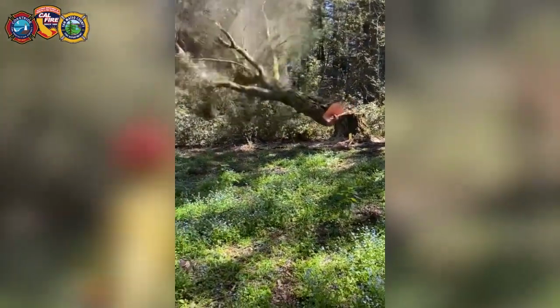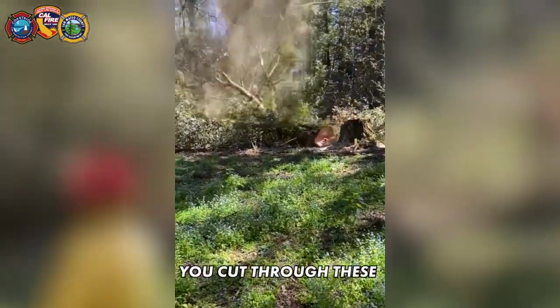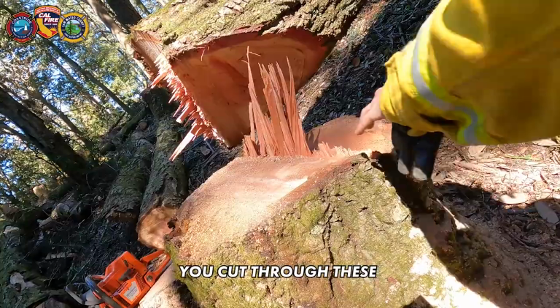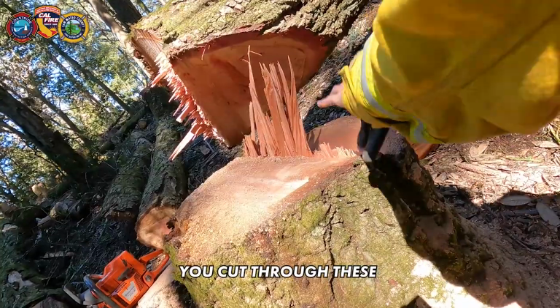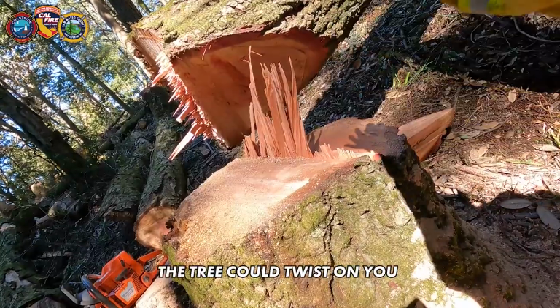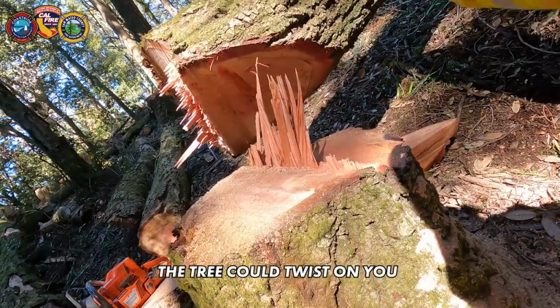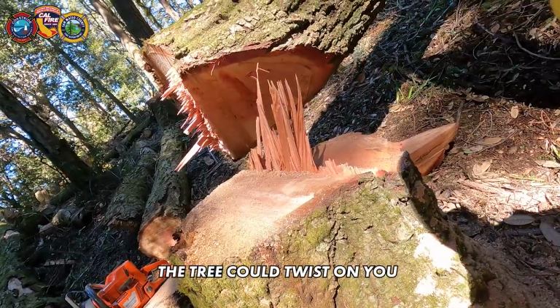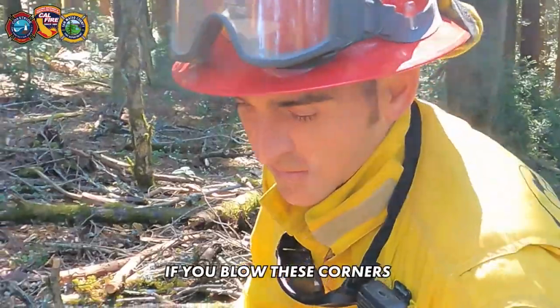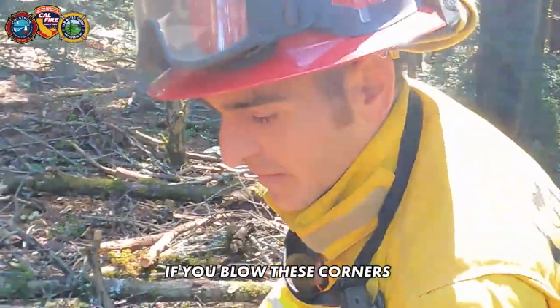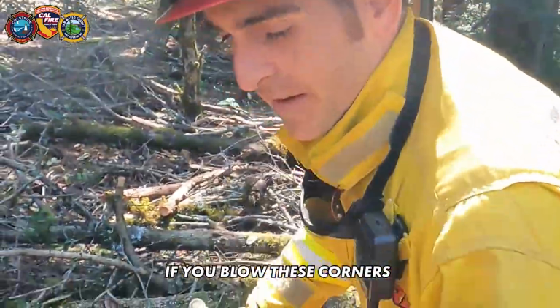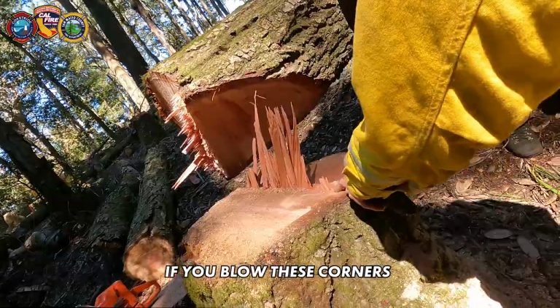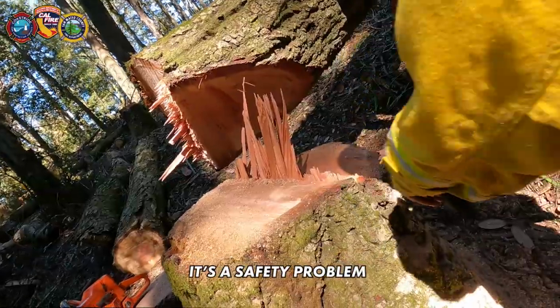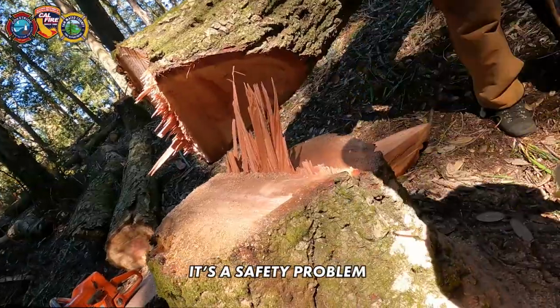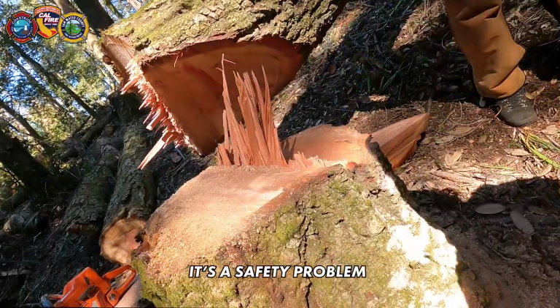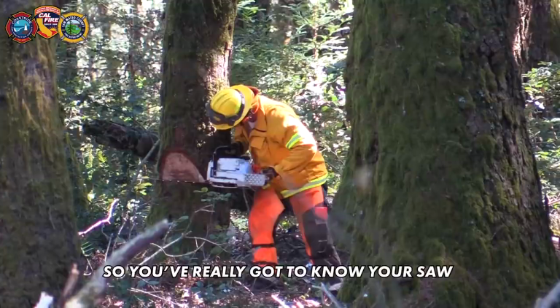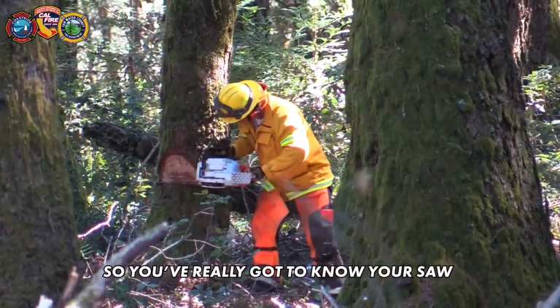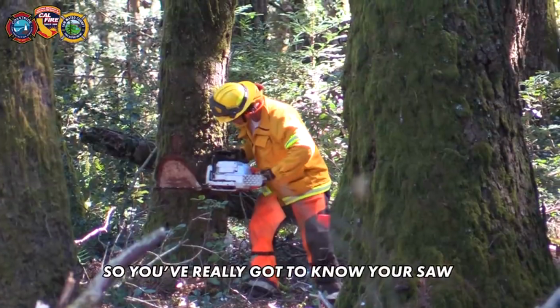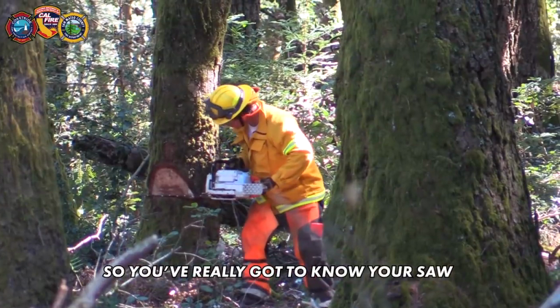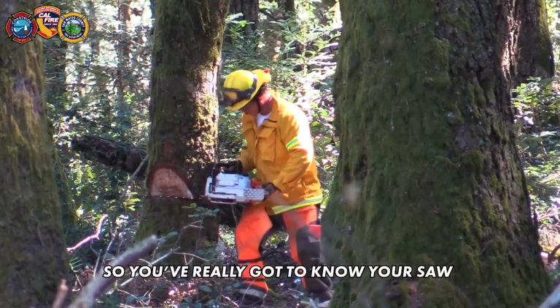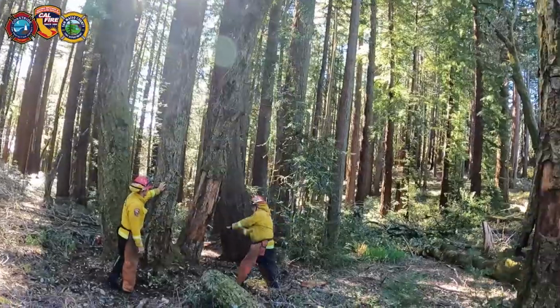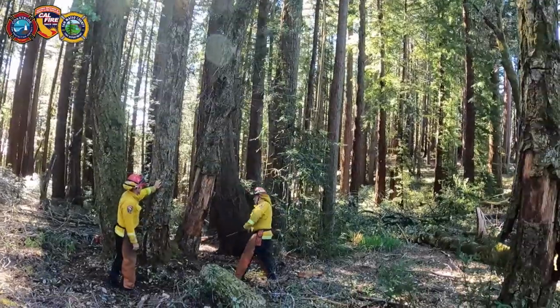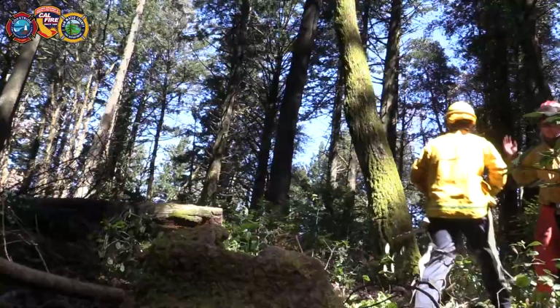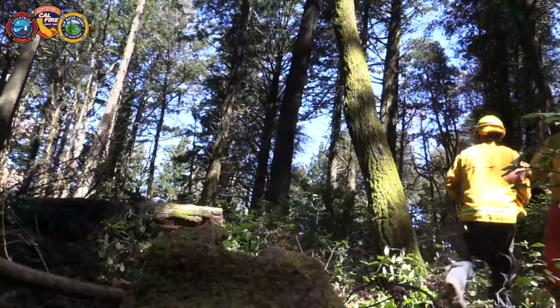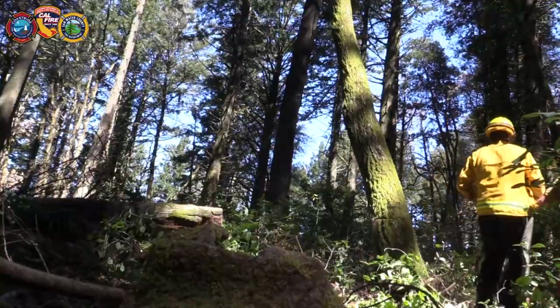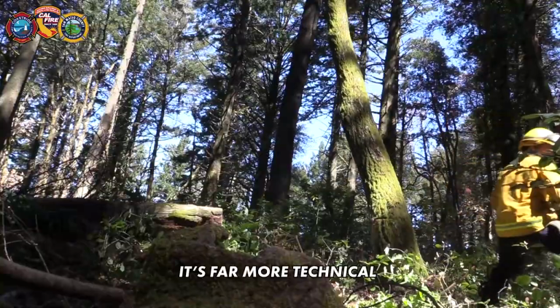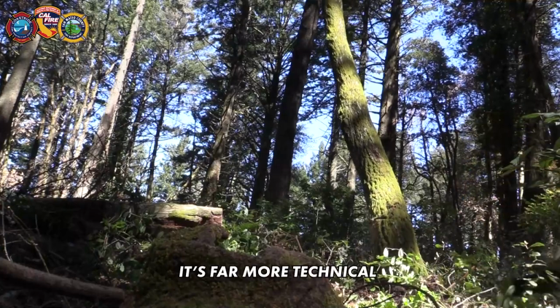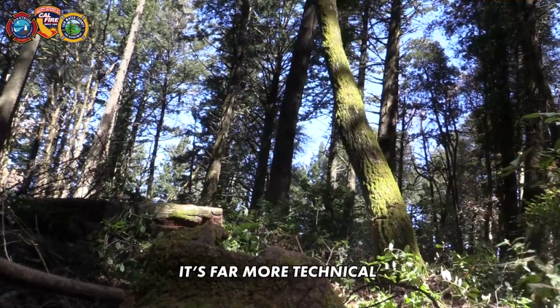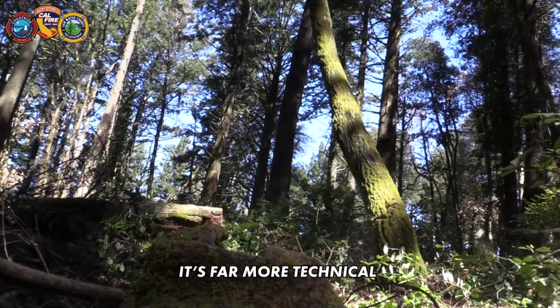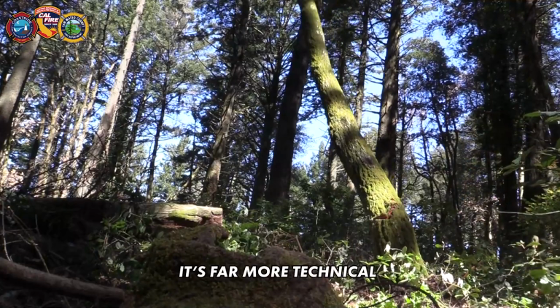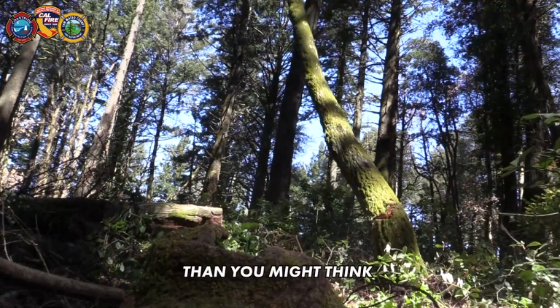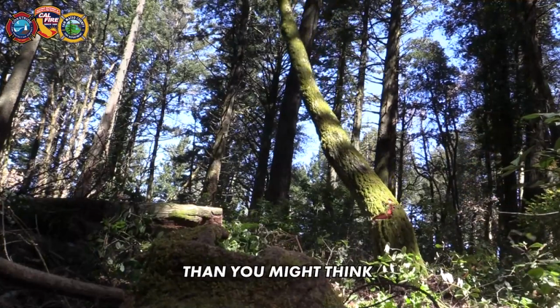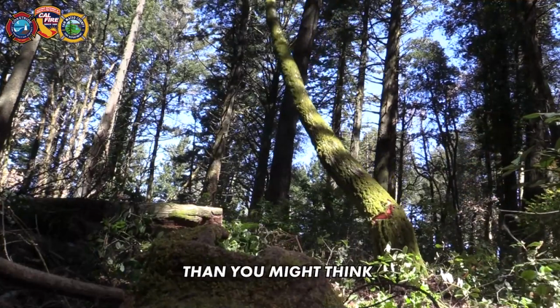If you cut through these, the tree could twist on you. If you blow these corners, it's a safety problem, so you really got to know your saw. It's far more technical than you might think.